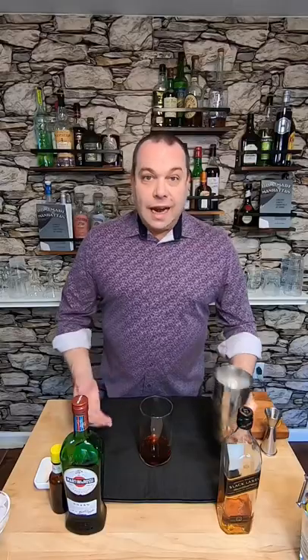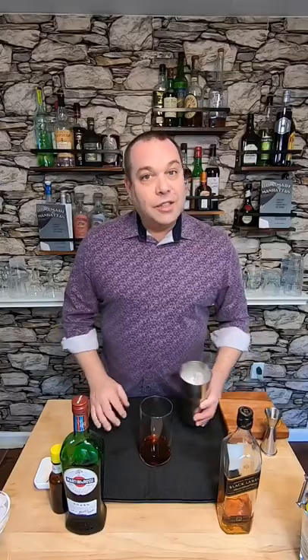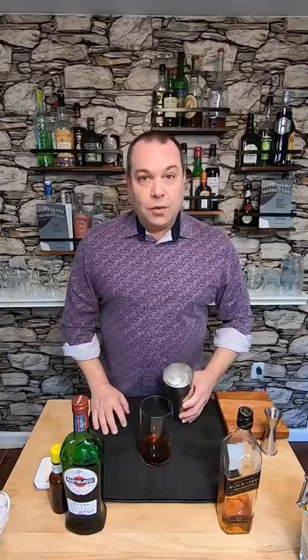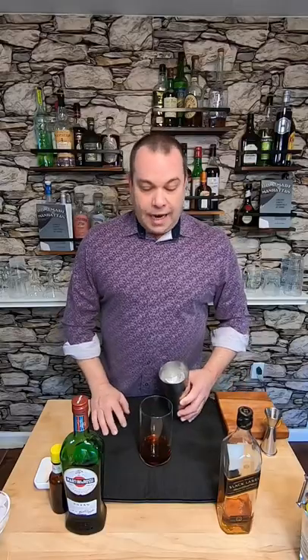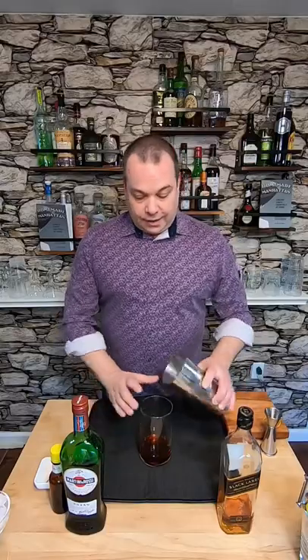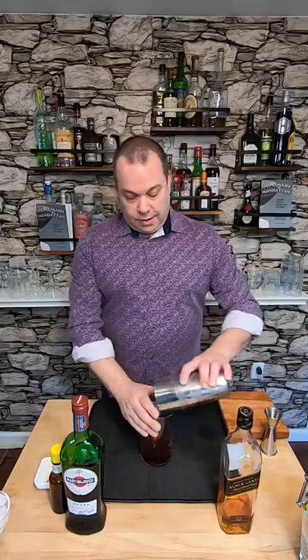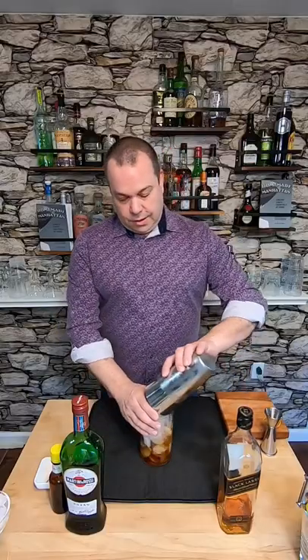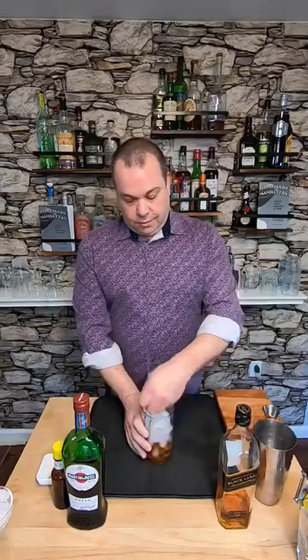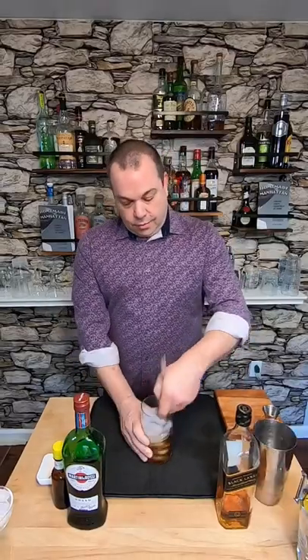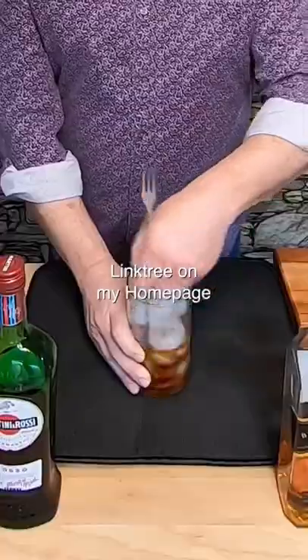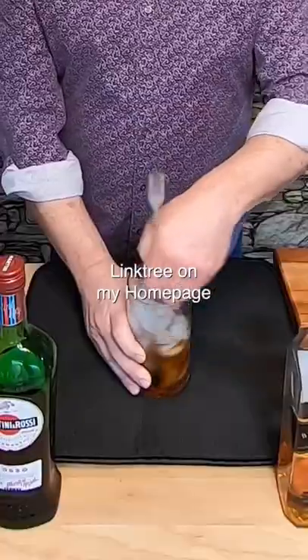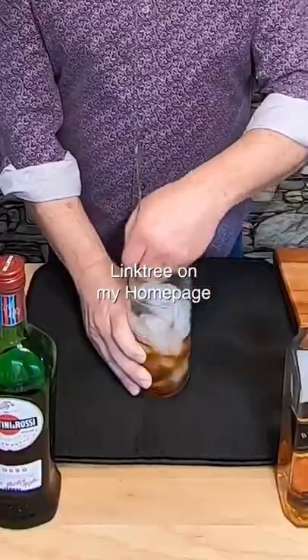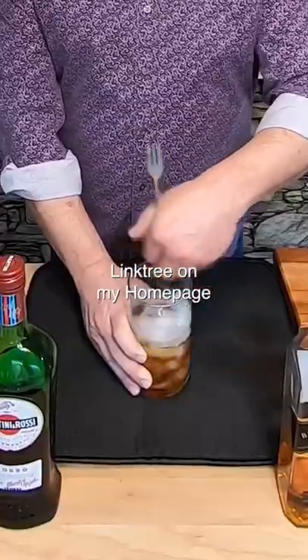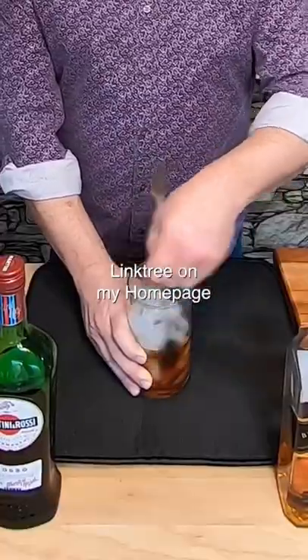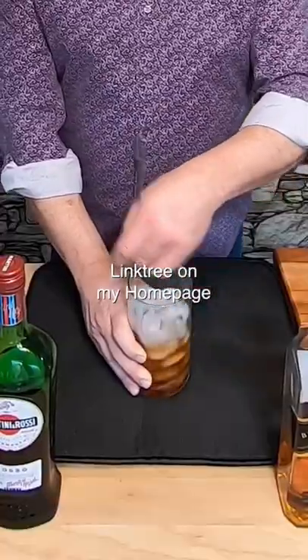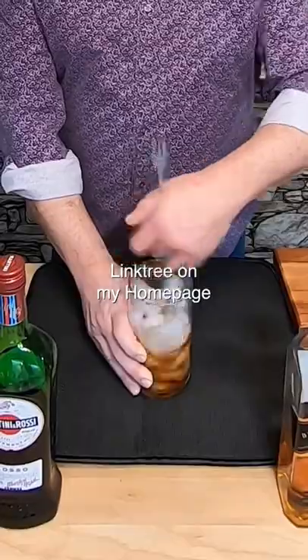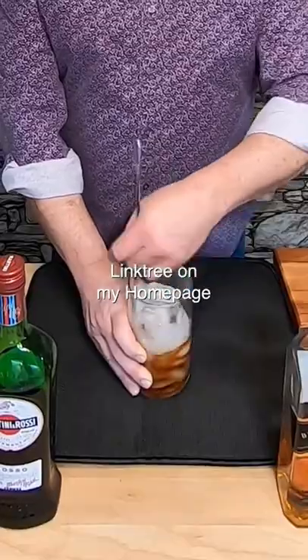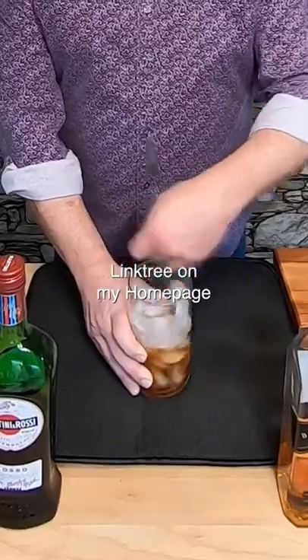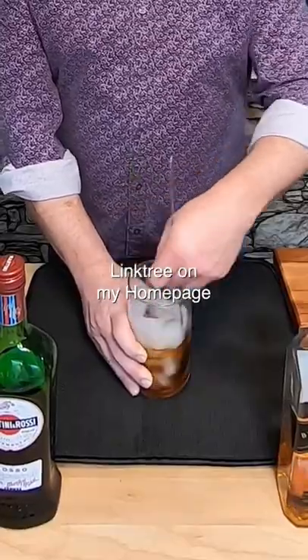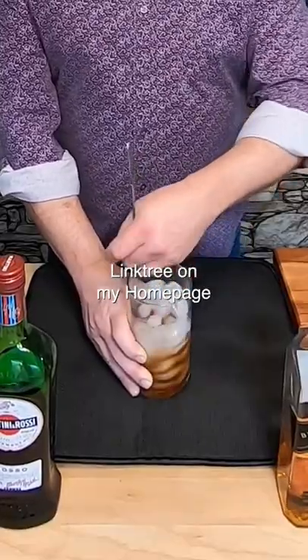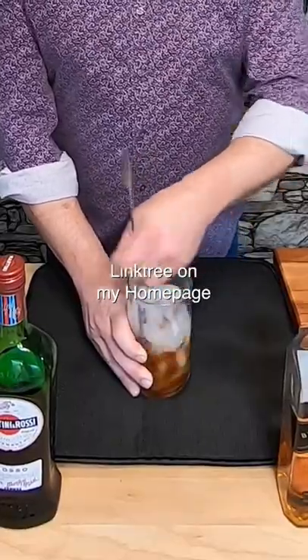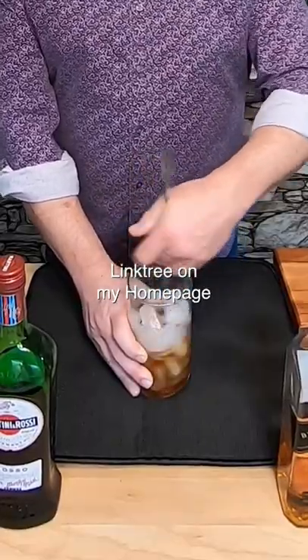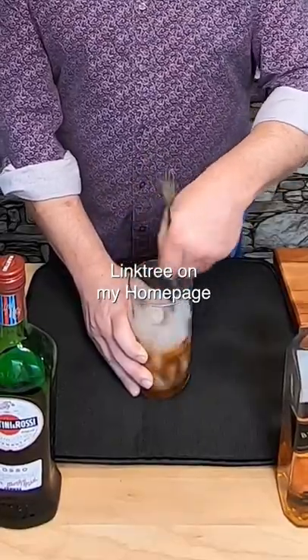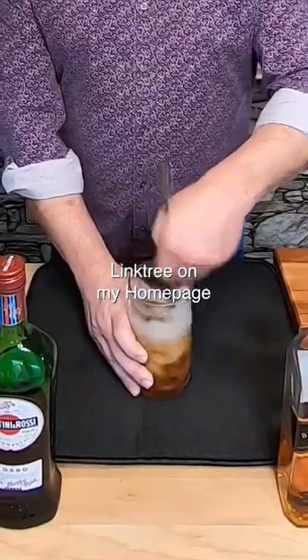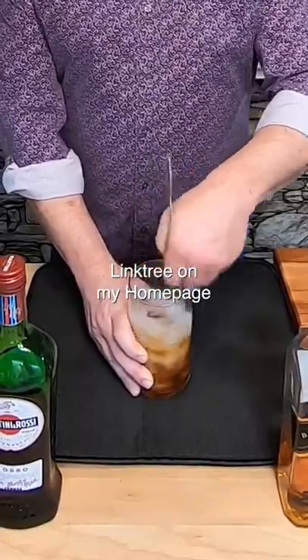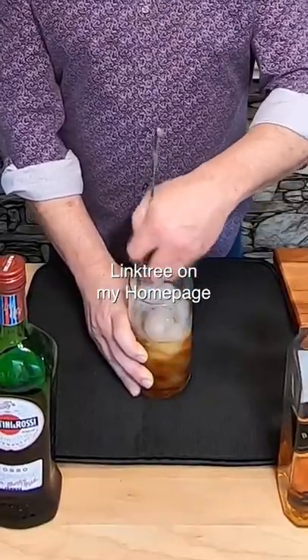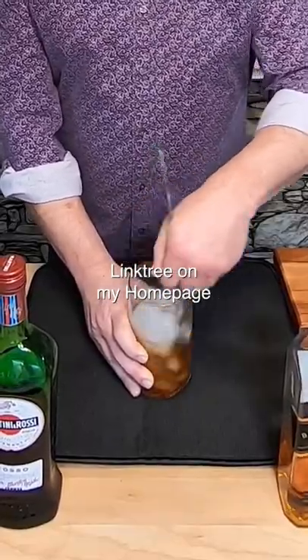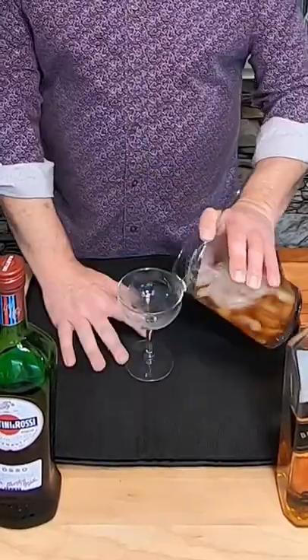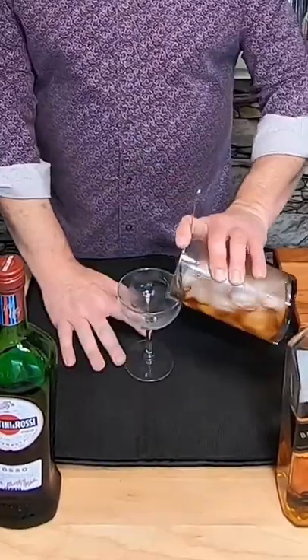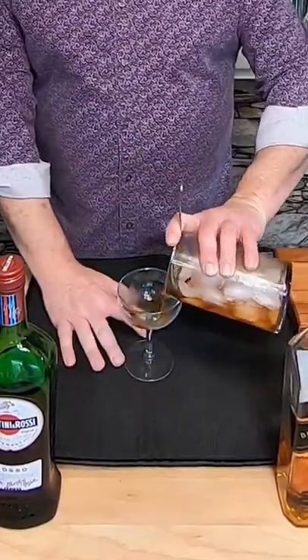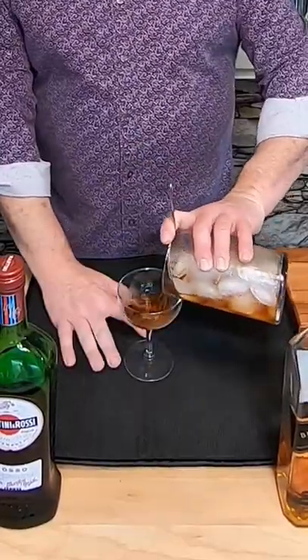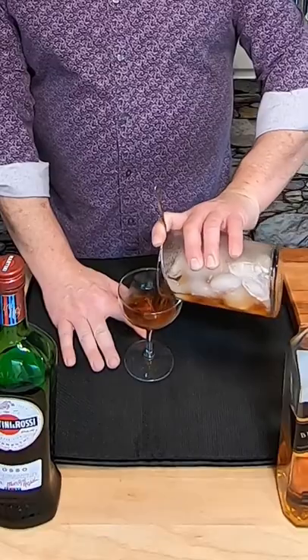Let's add ice and stir it for 20 seconds. If you go to my homepage and click on my Linktree, you can check out my book 'Homemade Manhattan' and learn how to make classic cocktails for yourself. Let's strain this into a coupe glass.